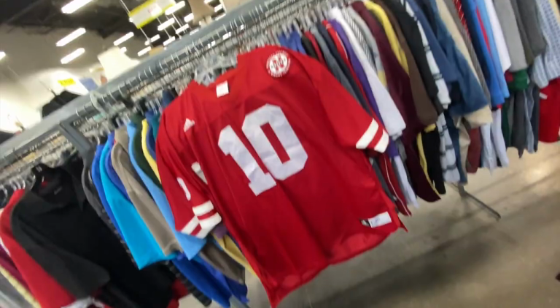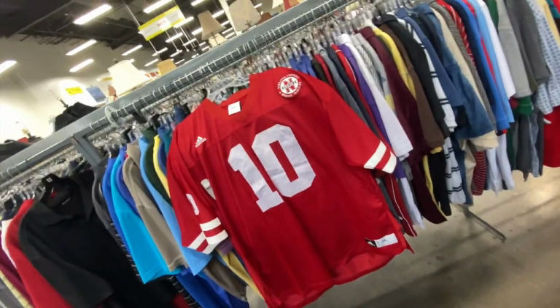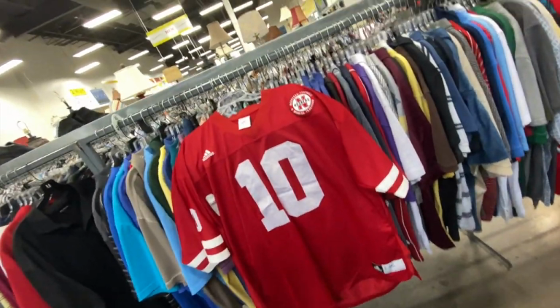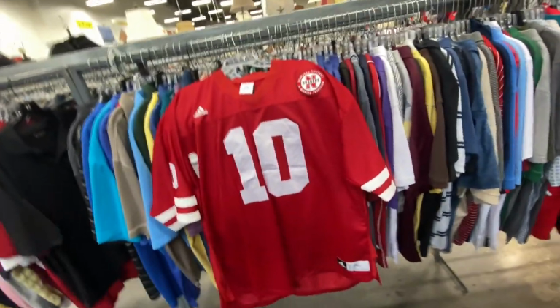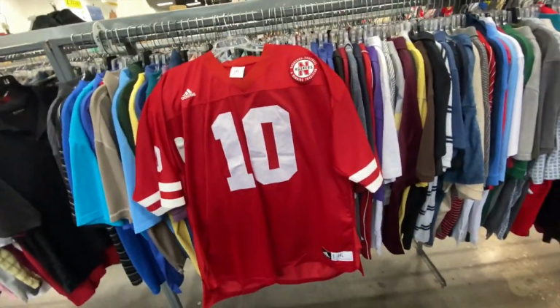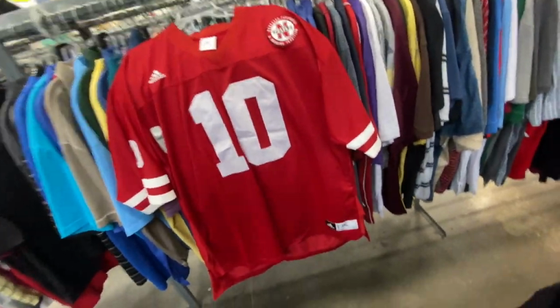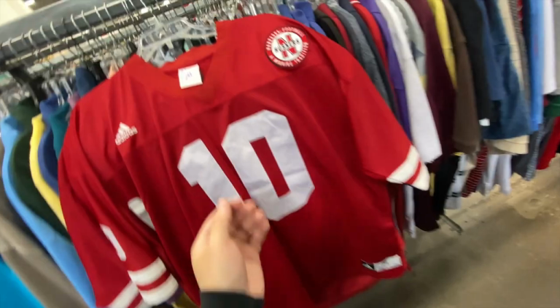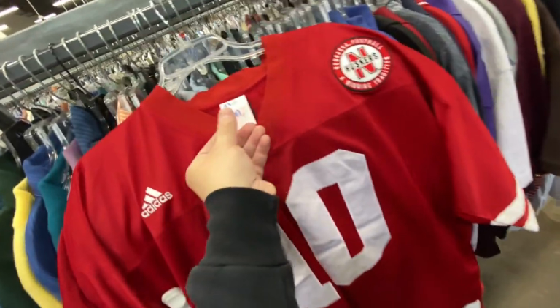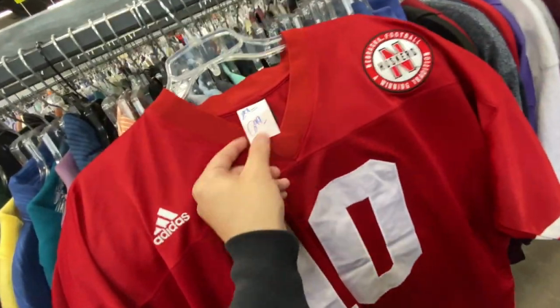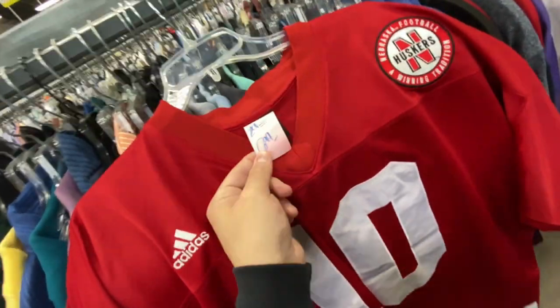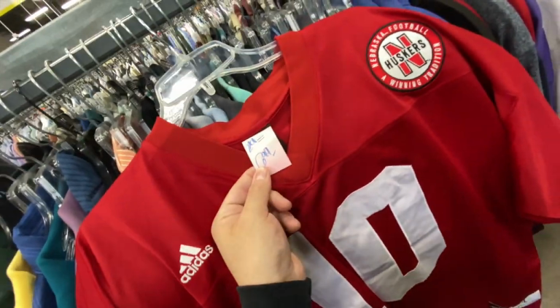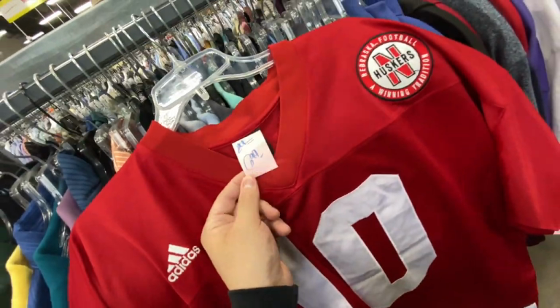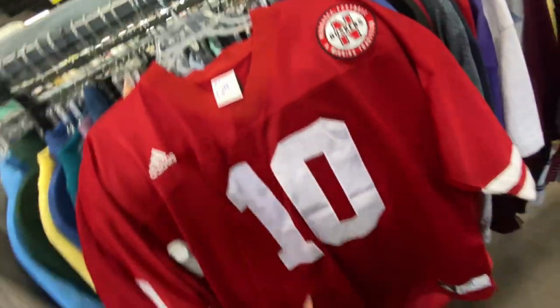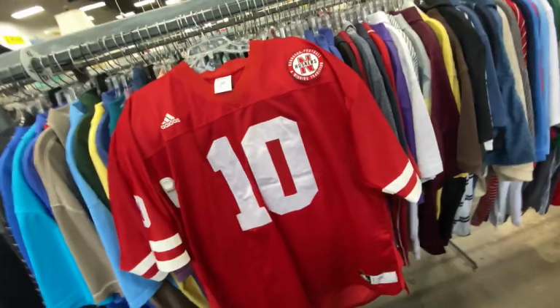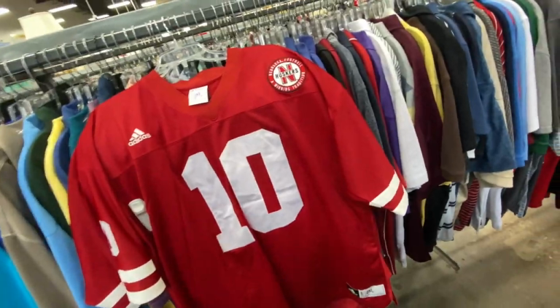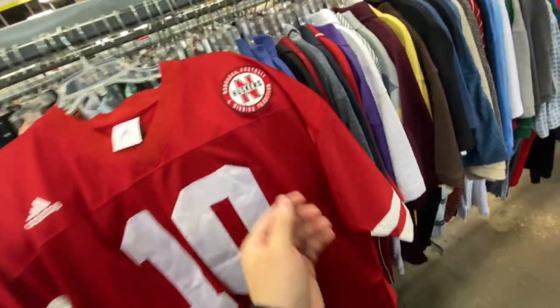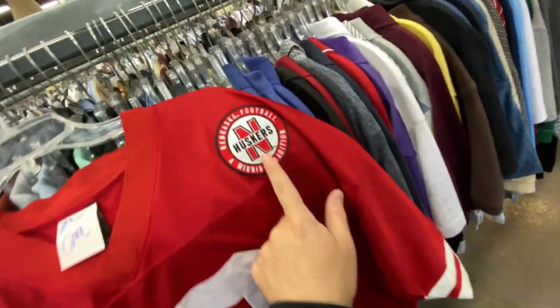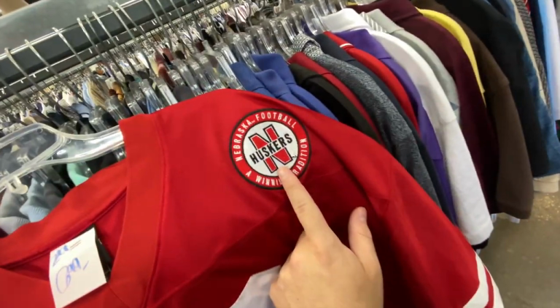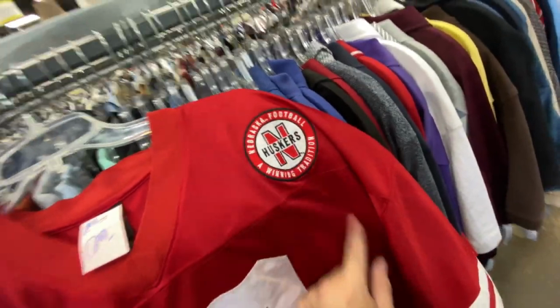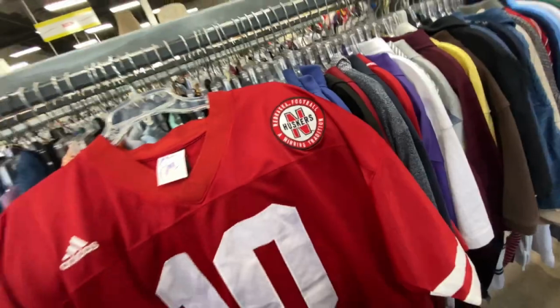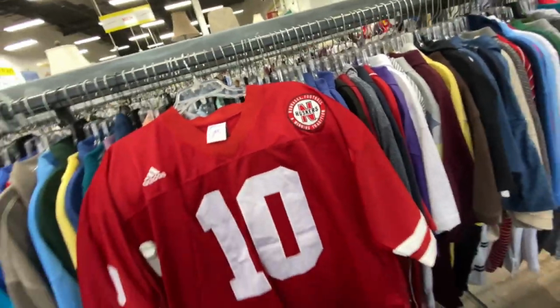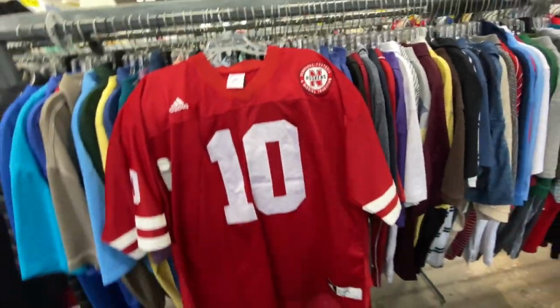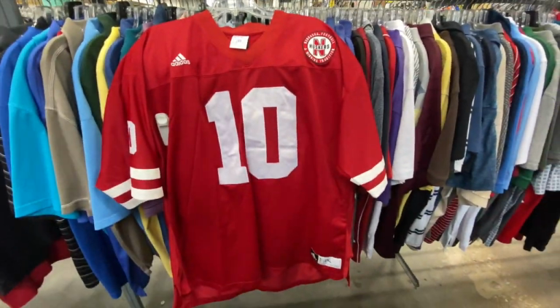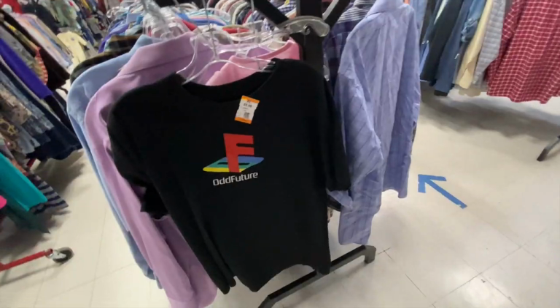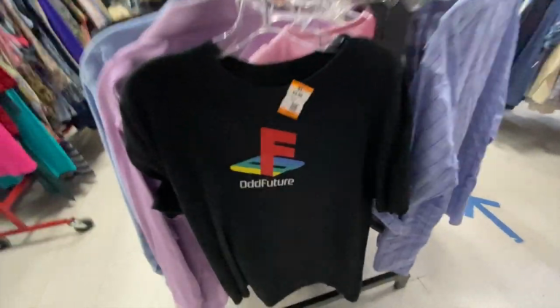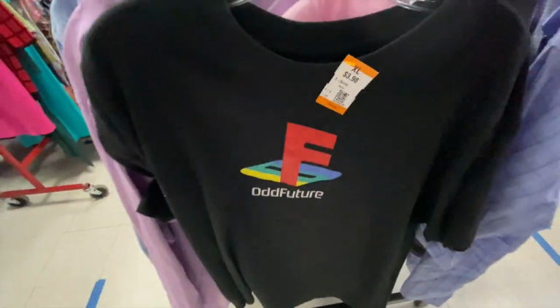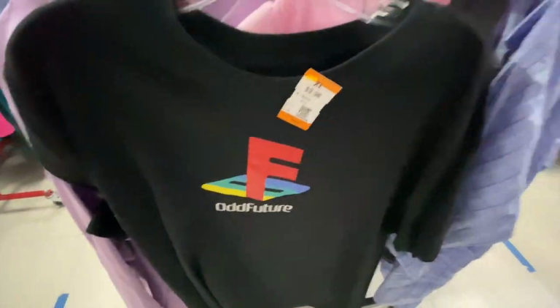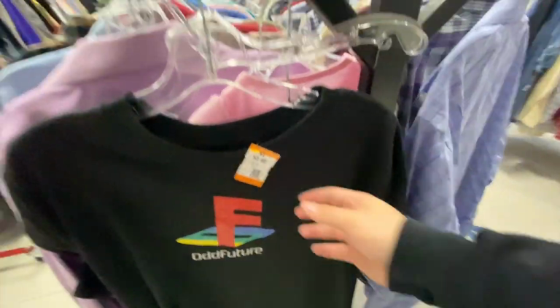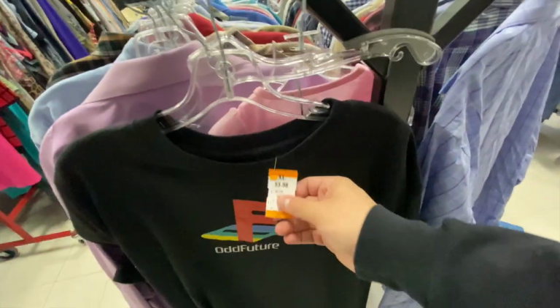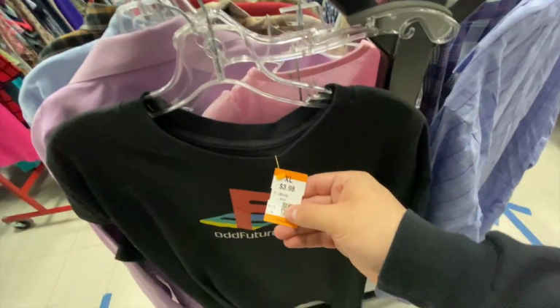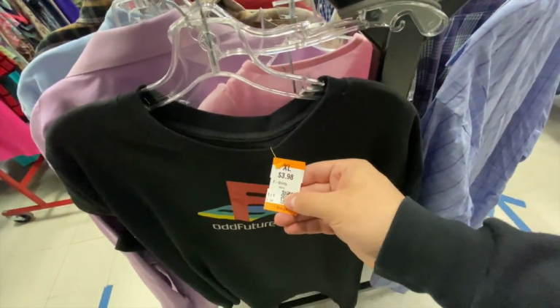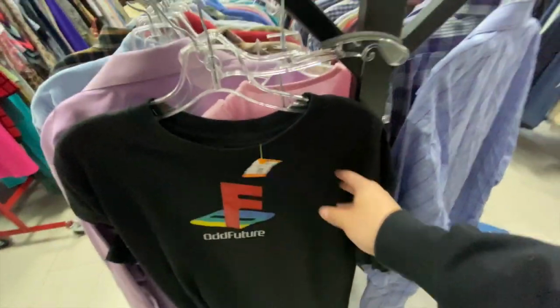Here's a Cornhuskers jersey by Adidas — 2XL, seven bucks, number 10. You got the Huskers patch right there on the chest. We got the Odd Future PlayStation tee — four bucks though.